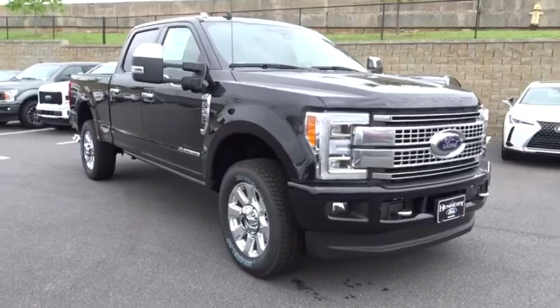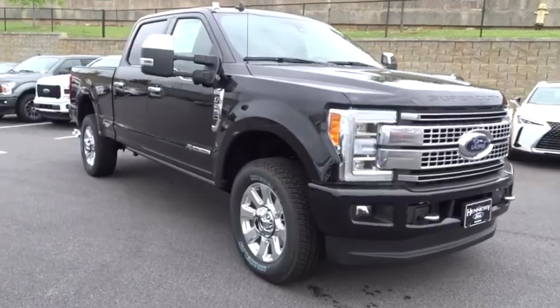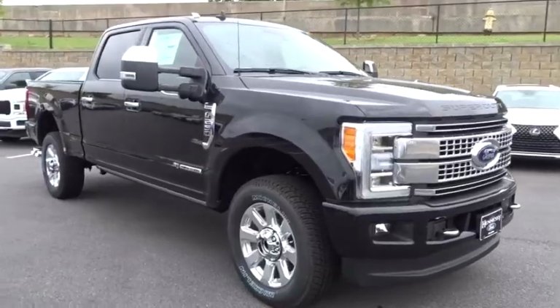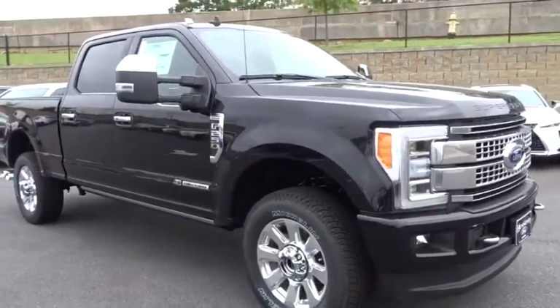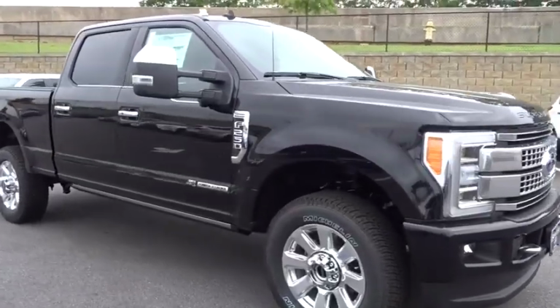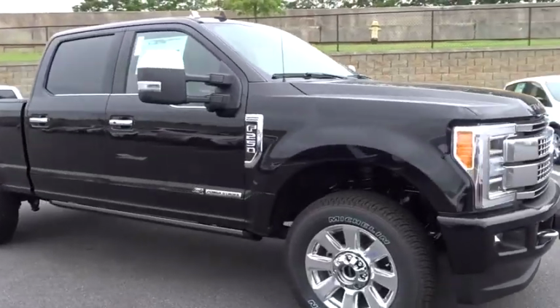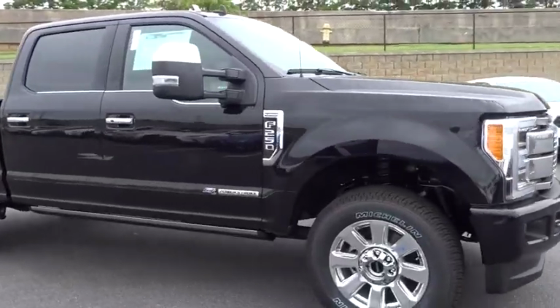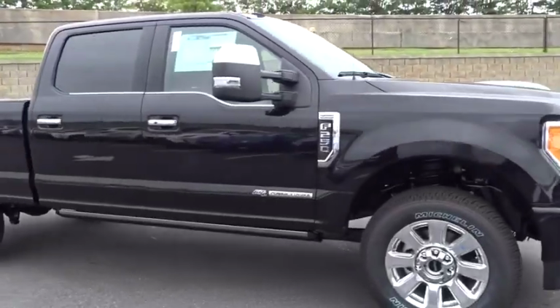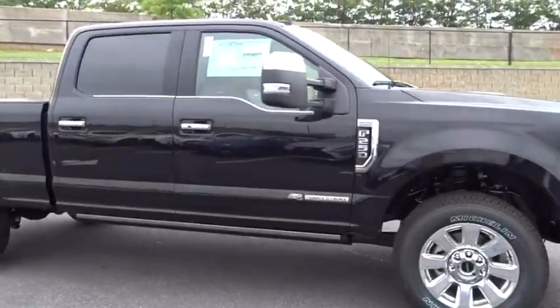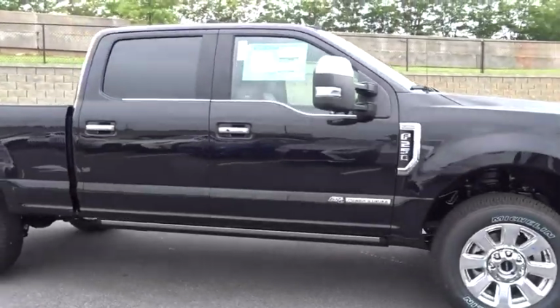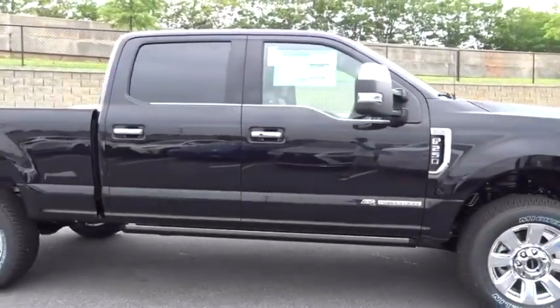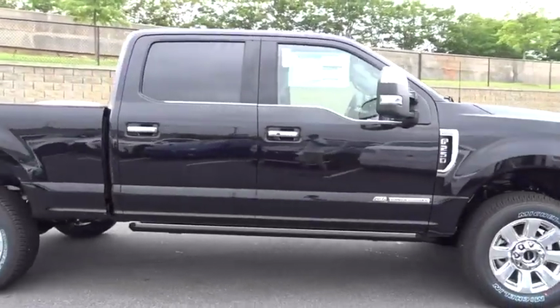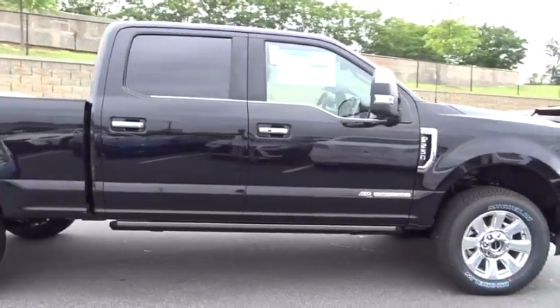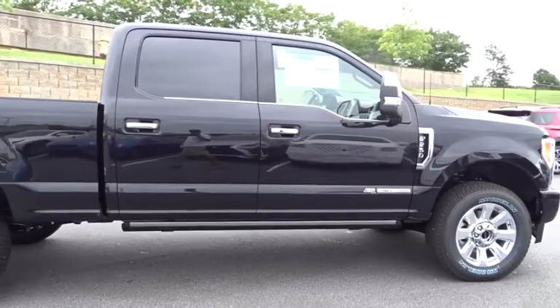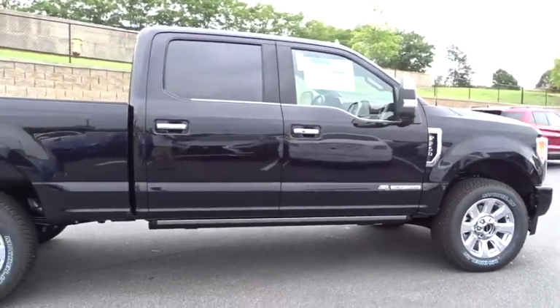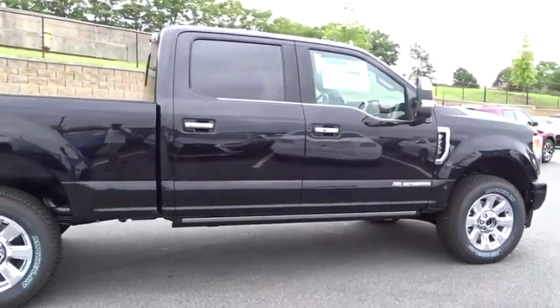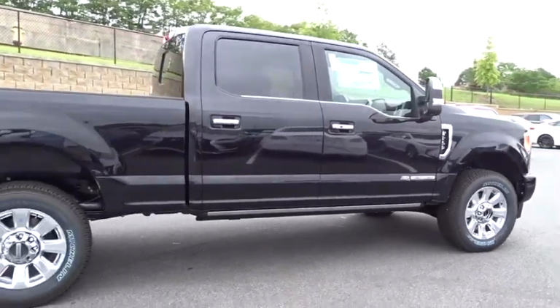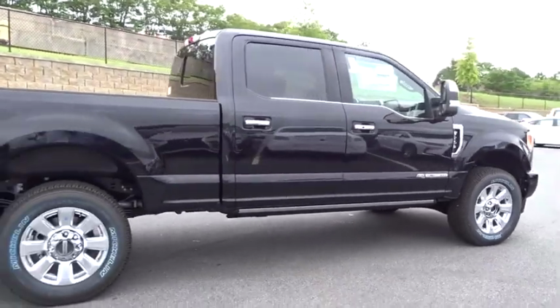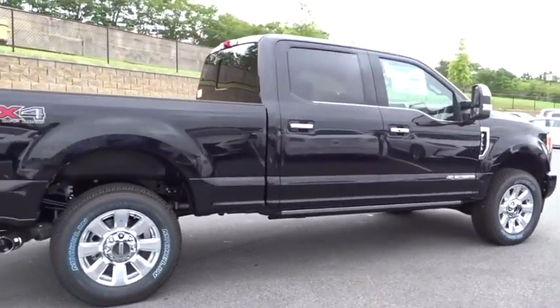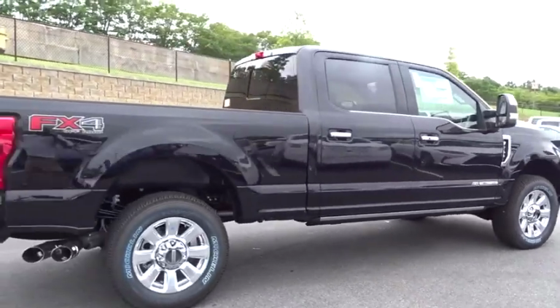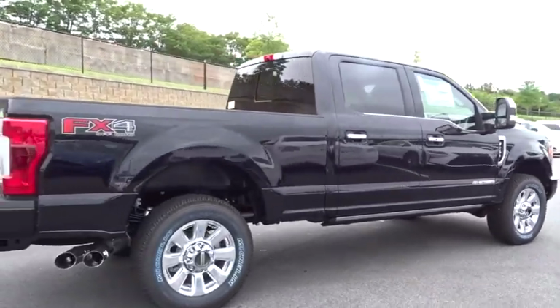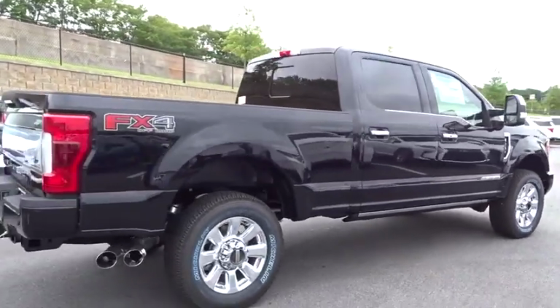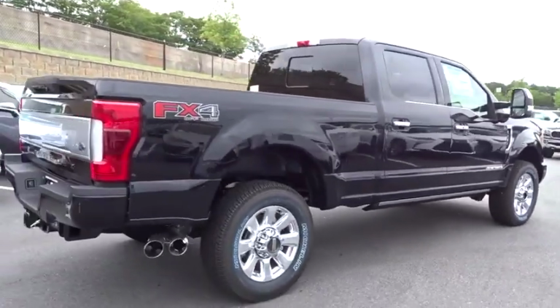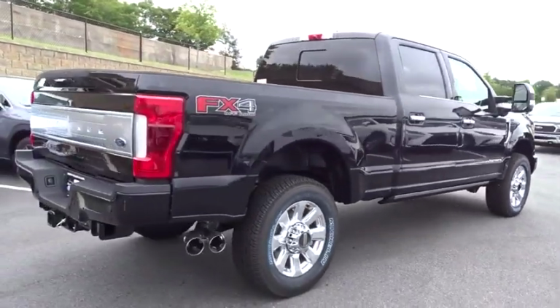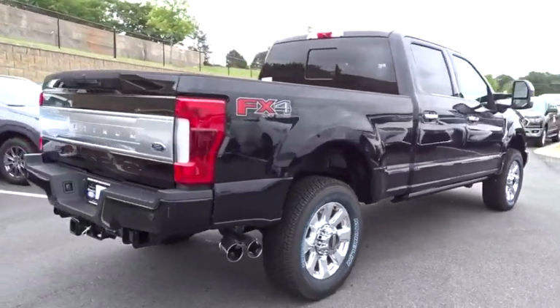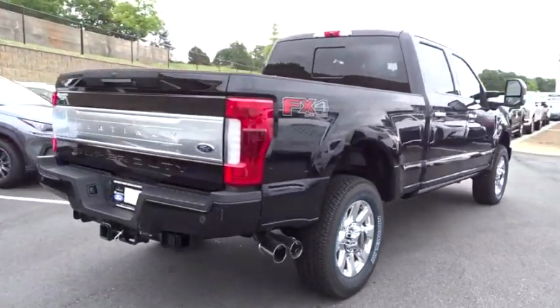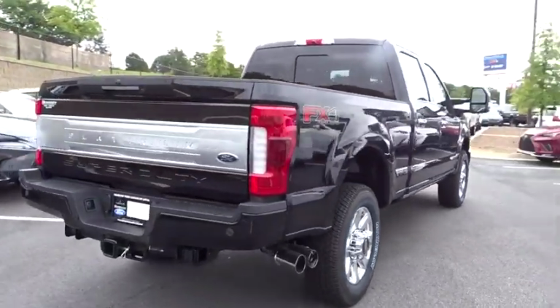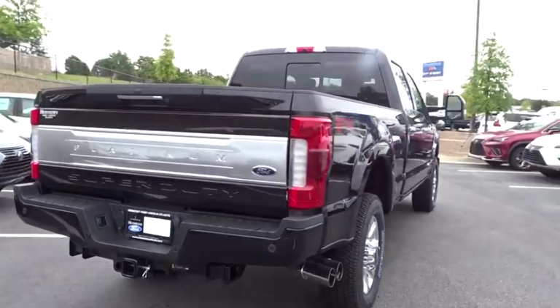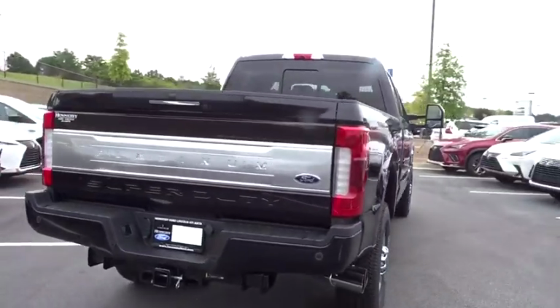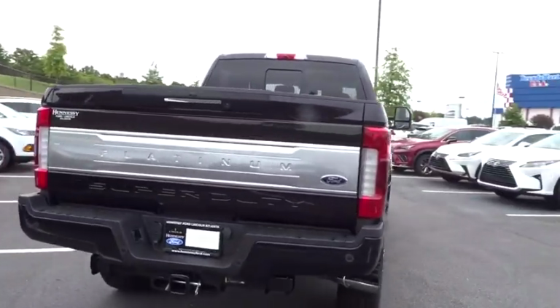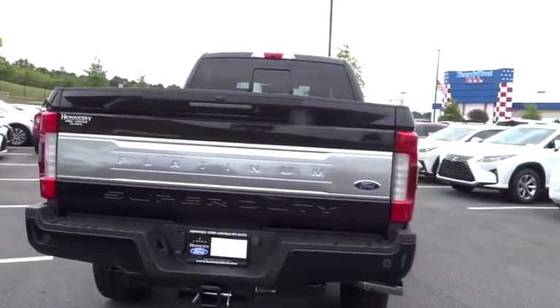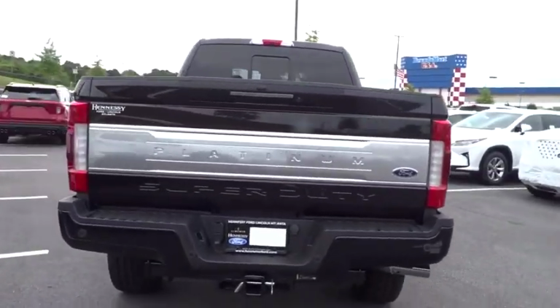Come test drive the 2019 Ford F-250 Super Duty. Head-to-head fuel efficiency, head-to-head towing, head-to-head torque. Ford F-250 Super Duty.